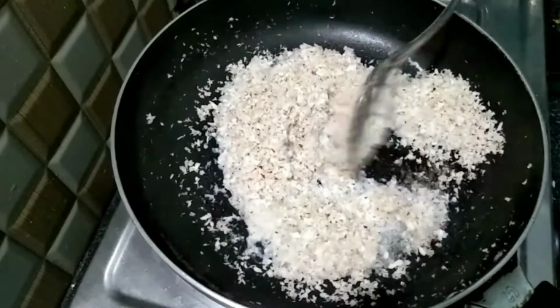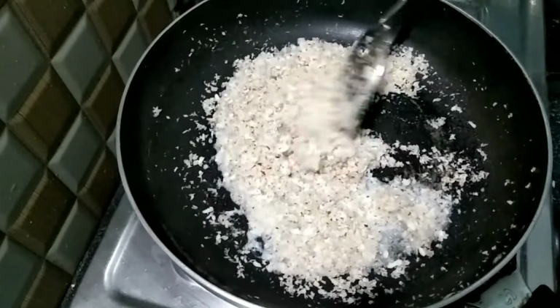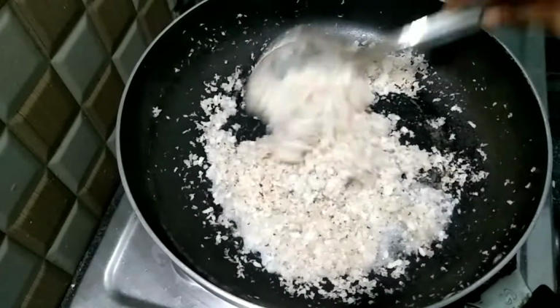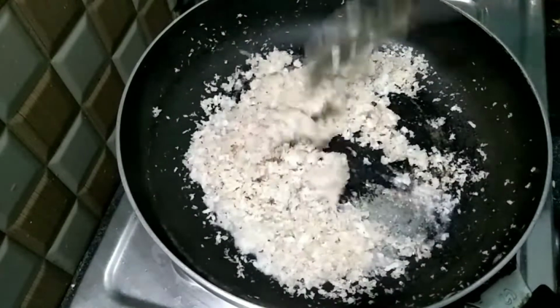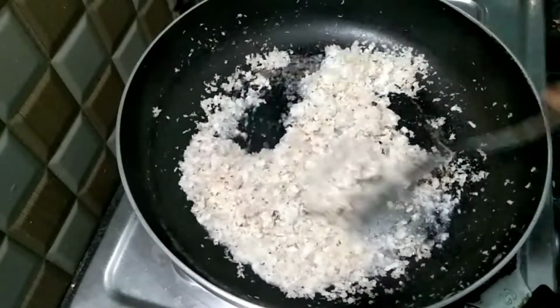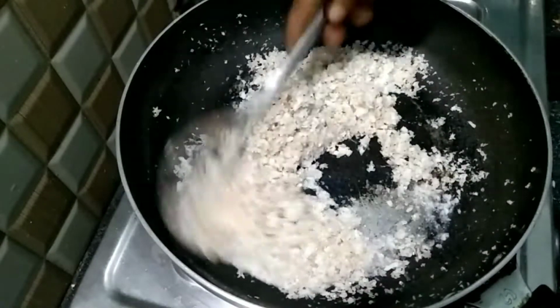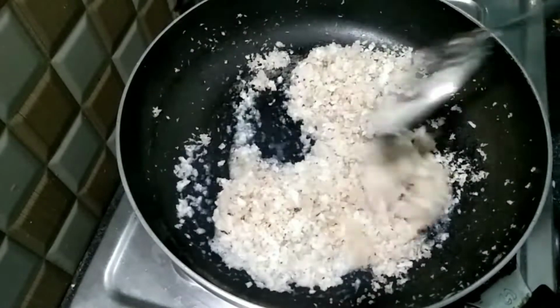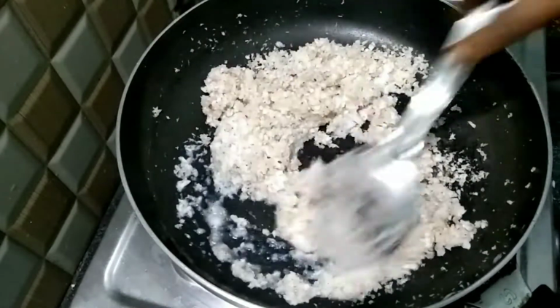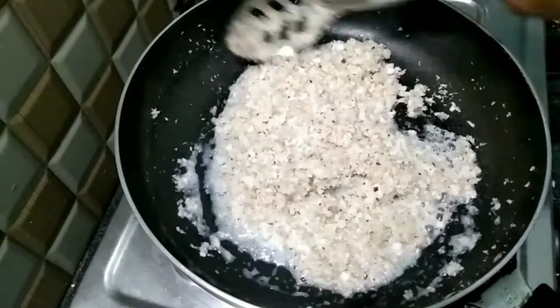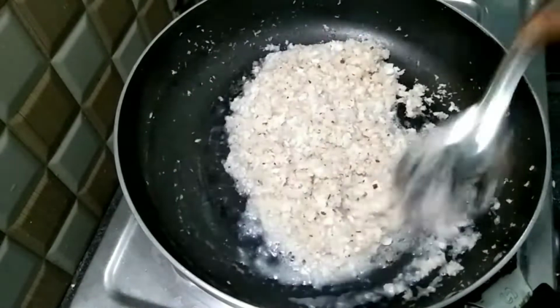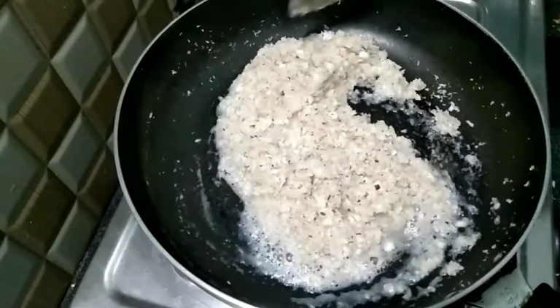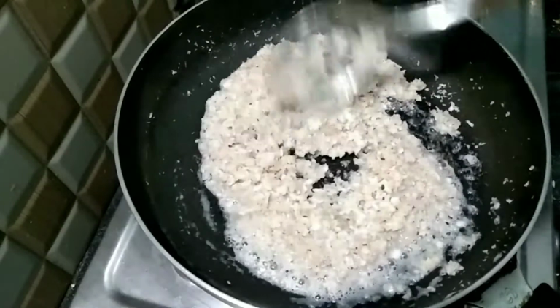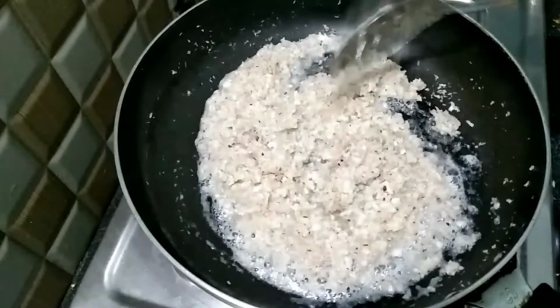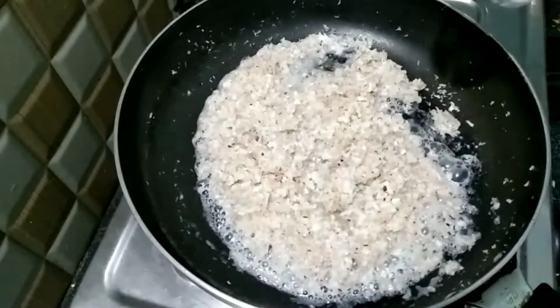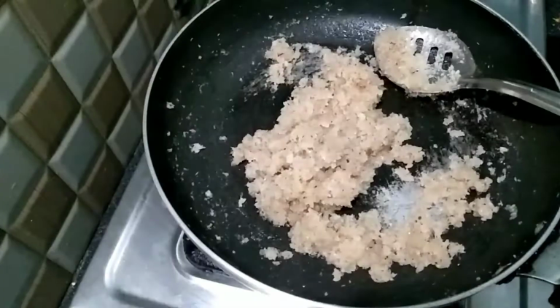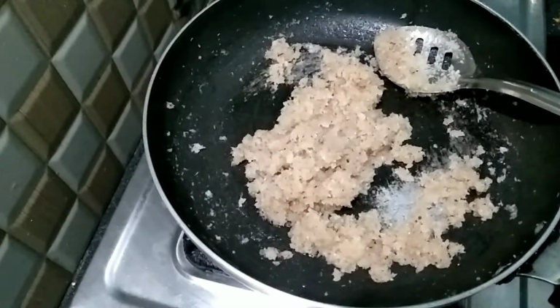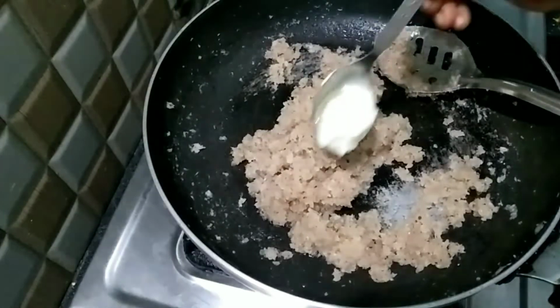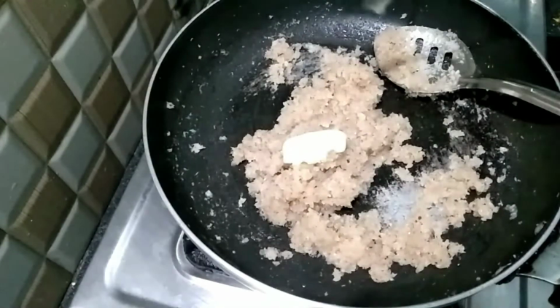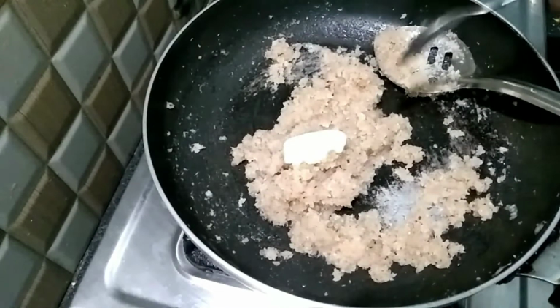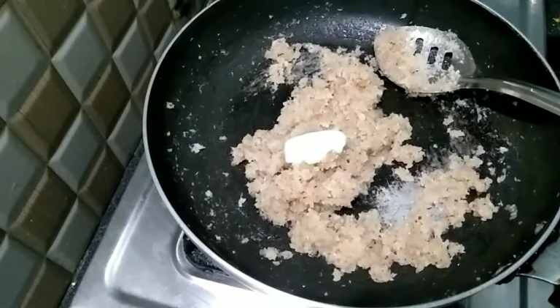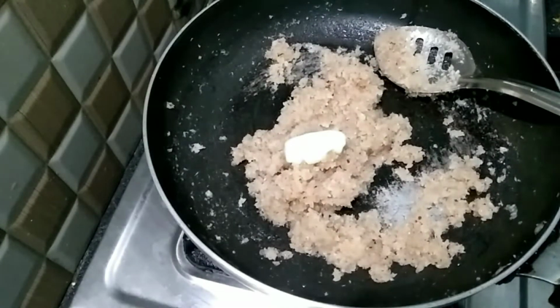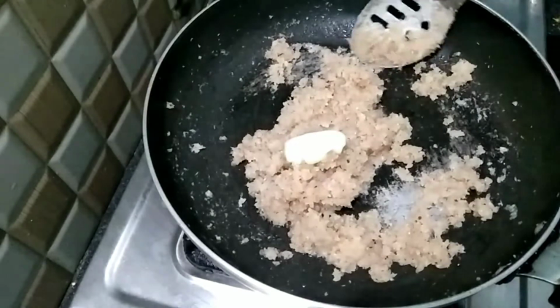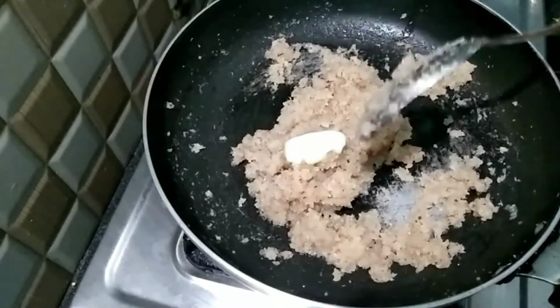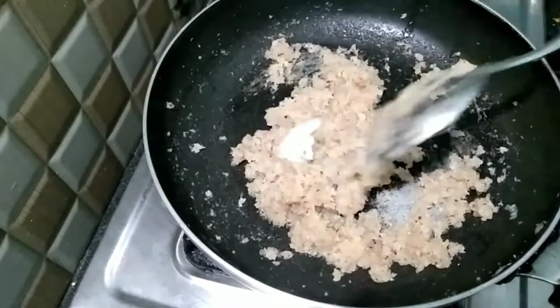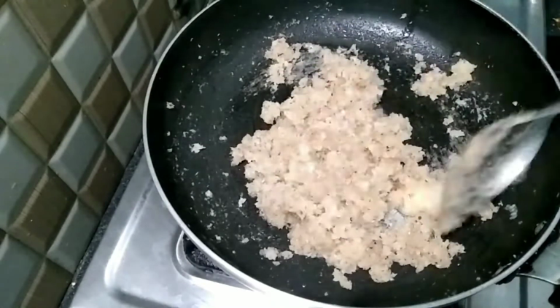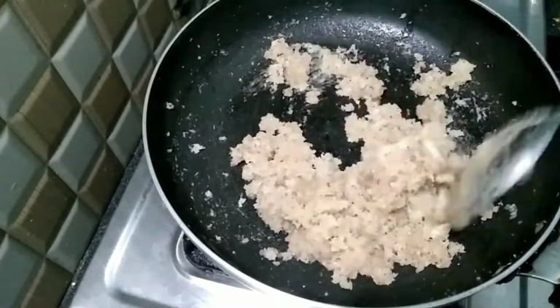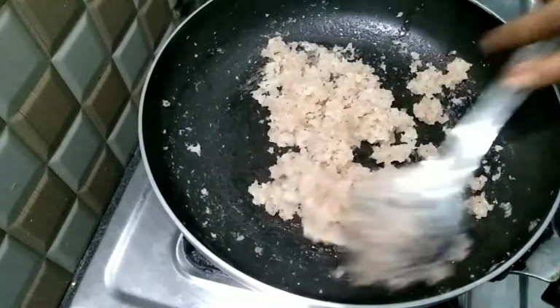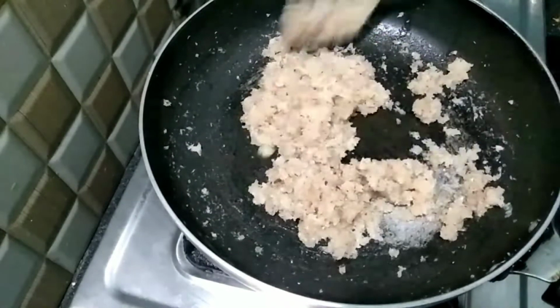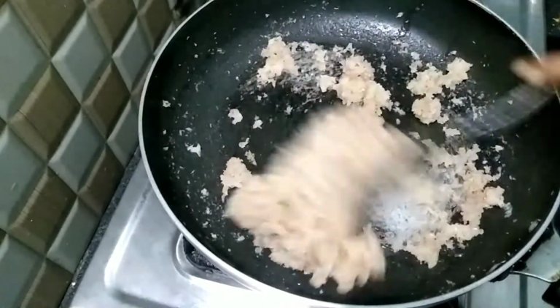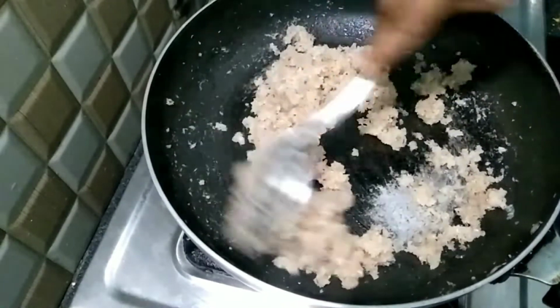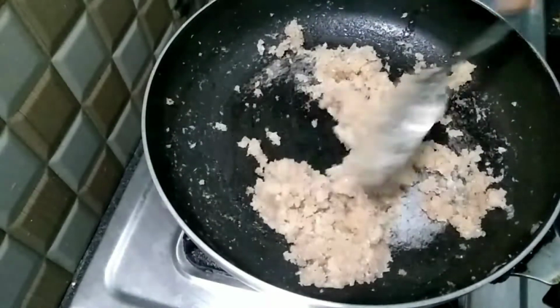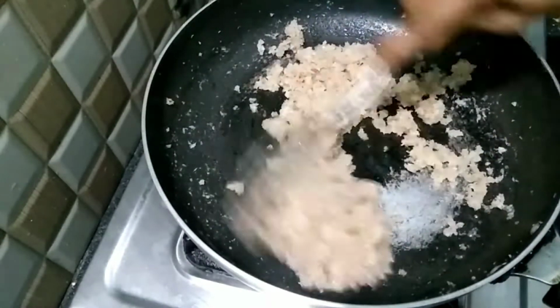Please cook the pachikobber. Once you use a section of beef, add the pachikobber.